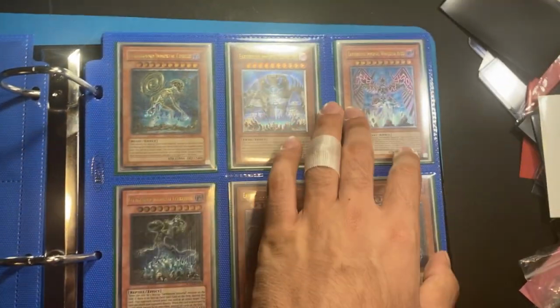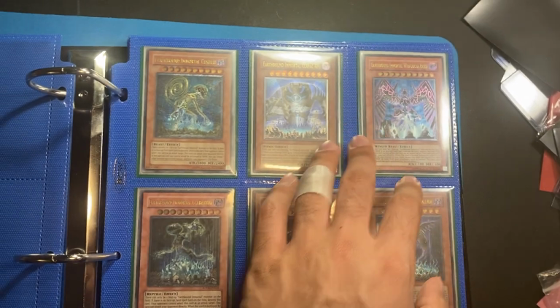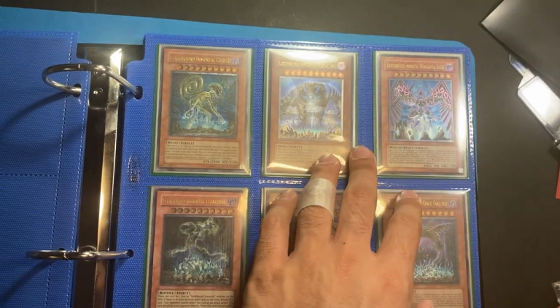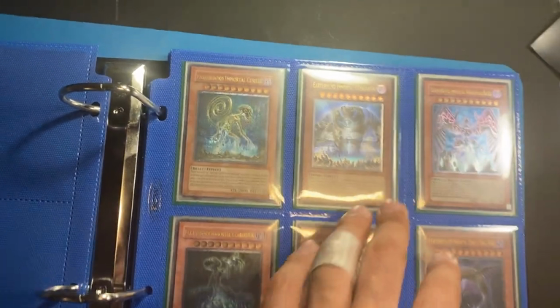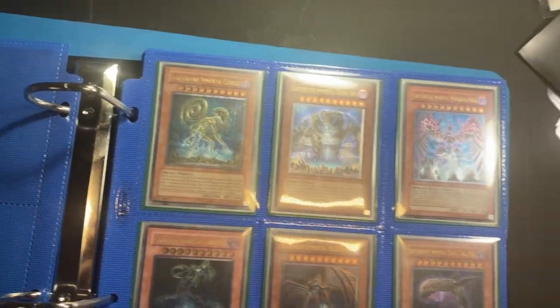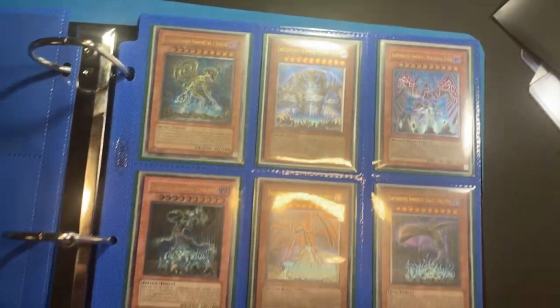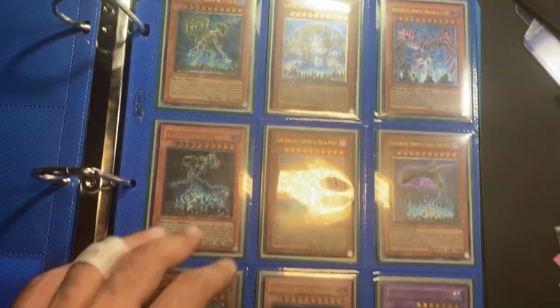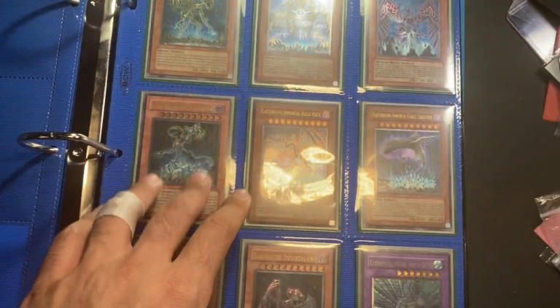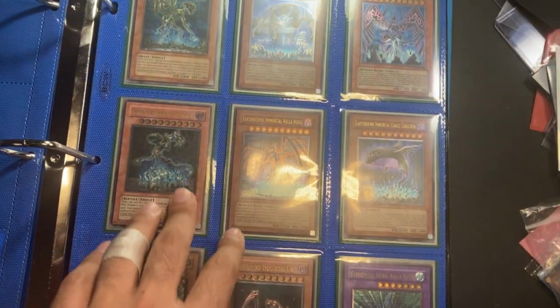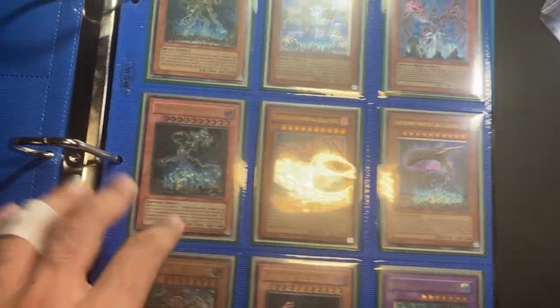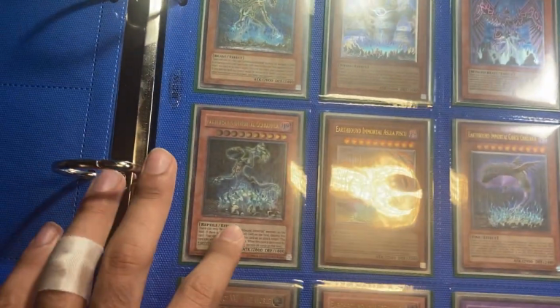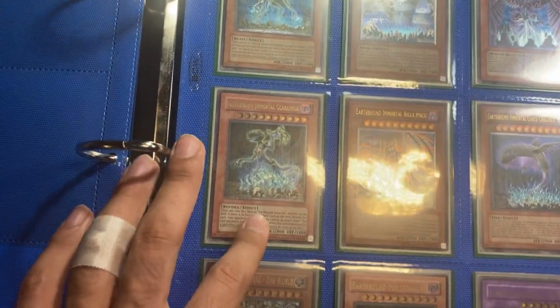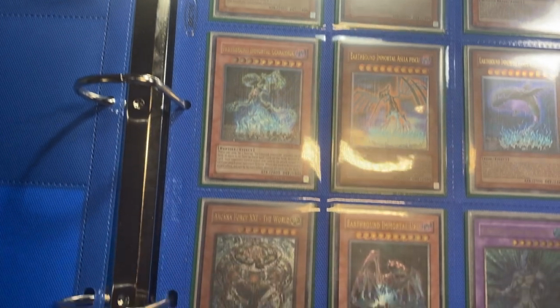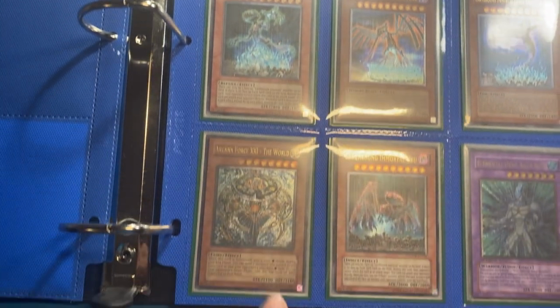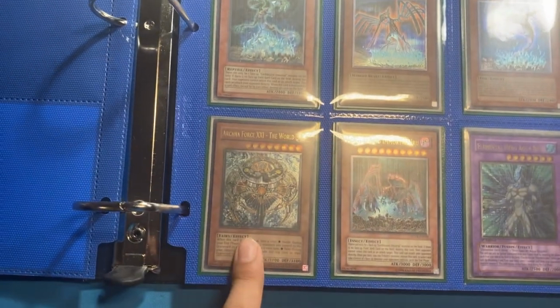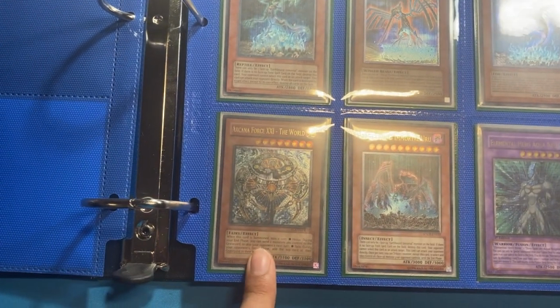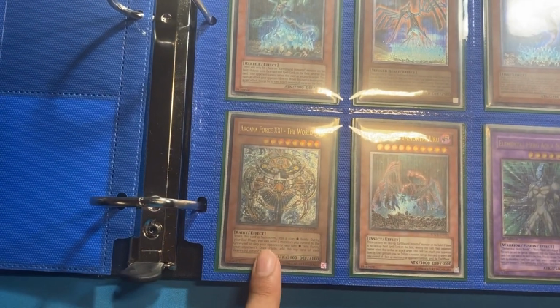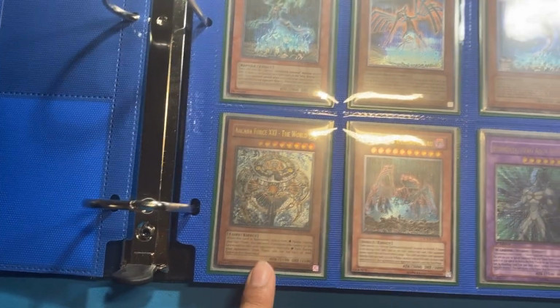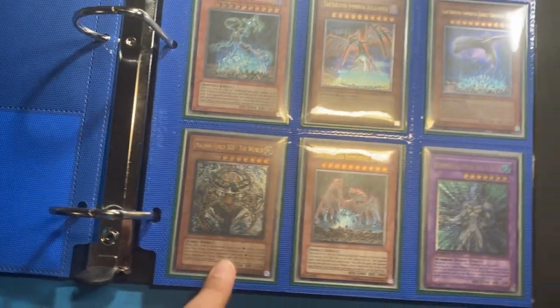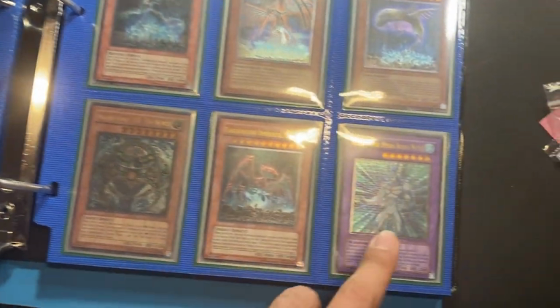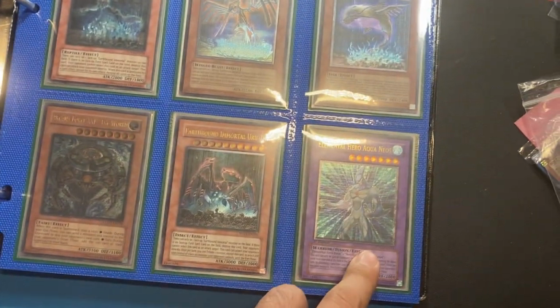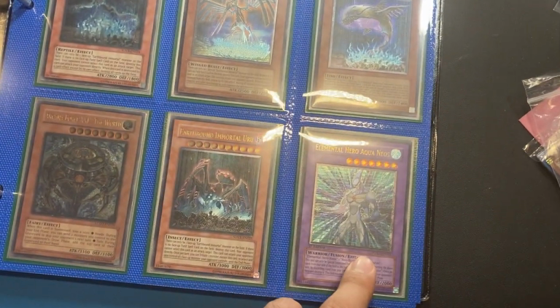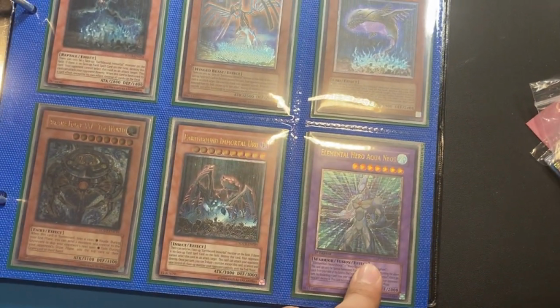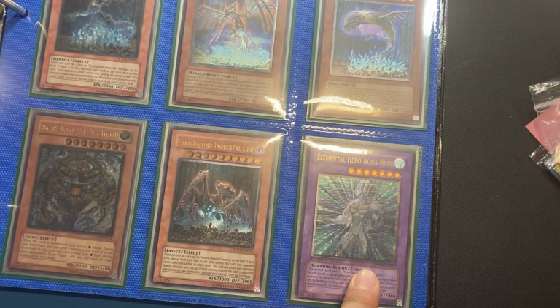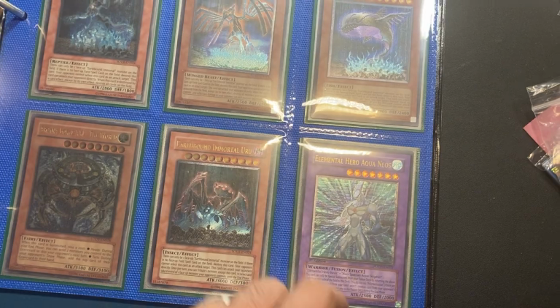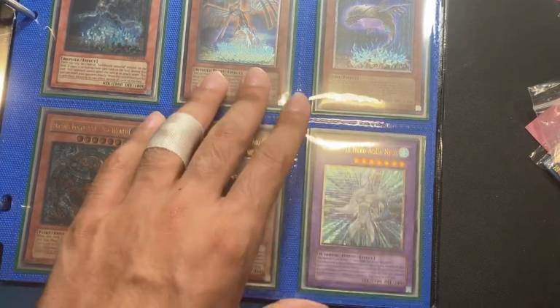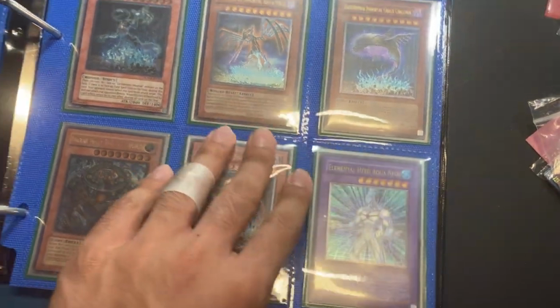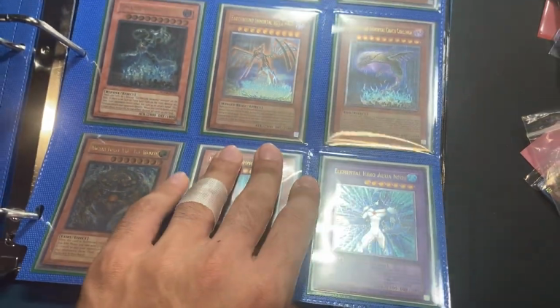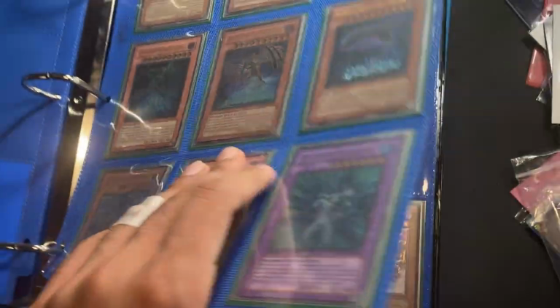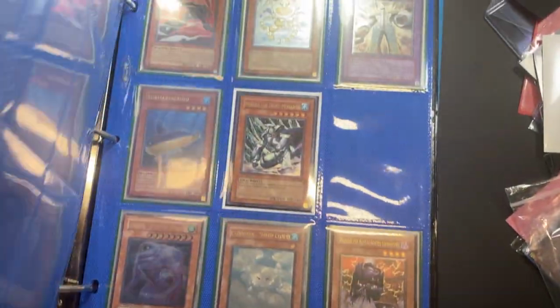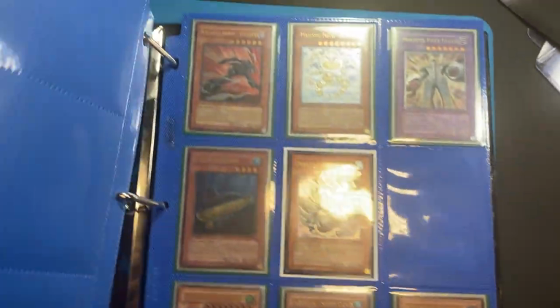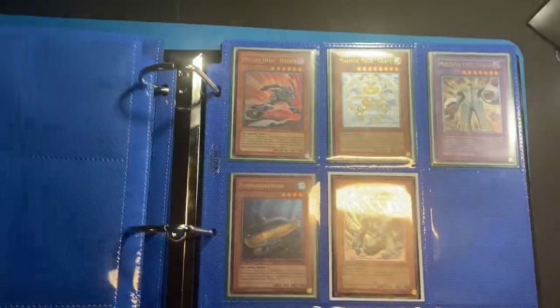Ultimate Rare Earthbound Immortals — most of these are near Mint or Light Play, that one's Mod Play. I can't afford 21 the world — I think that's Light Play, and then Mod Play. Elemental Hero Aqua Neos, 1st Edition Ultimates. That's the Silver Stamp.